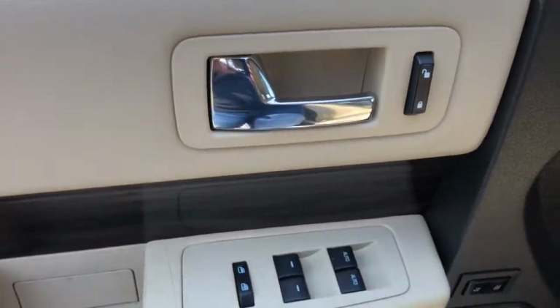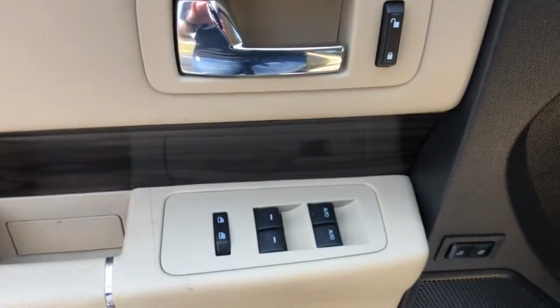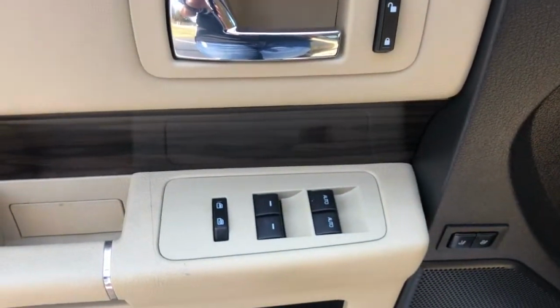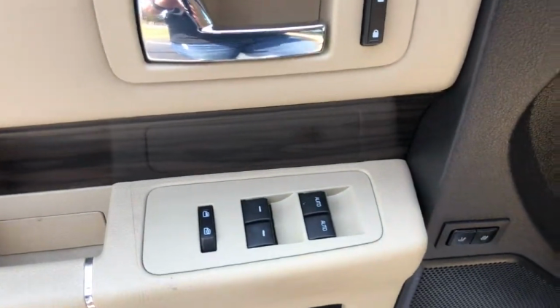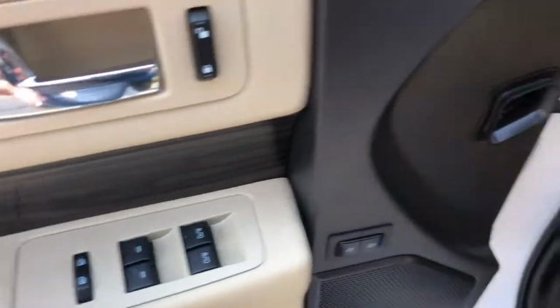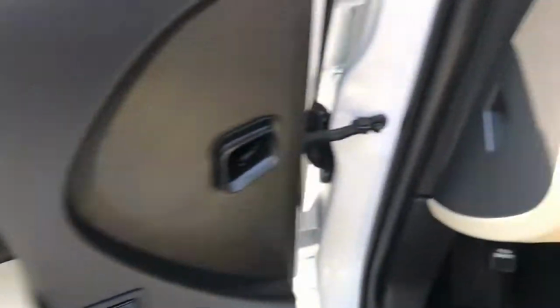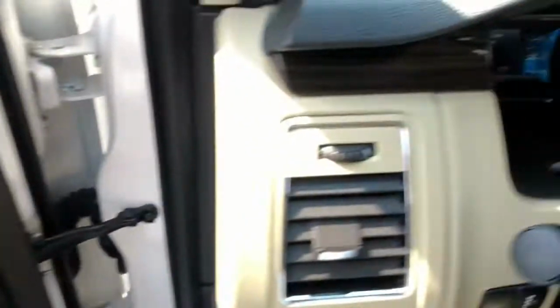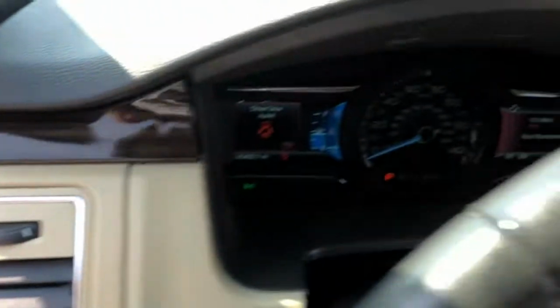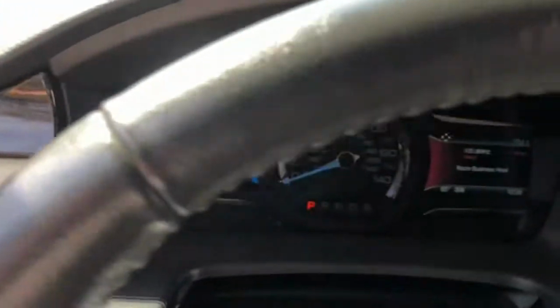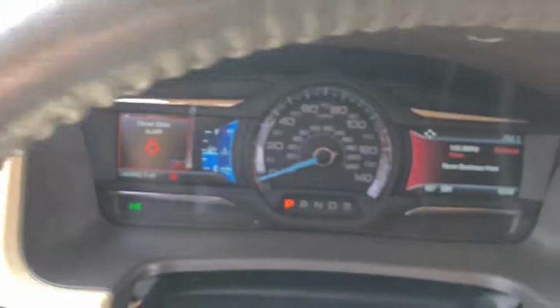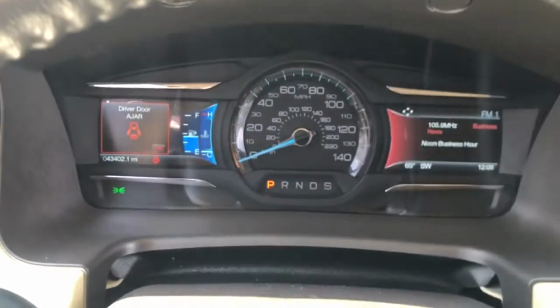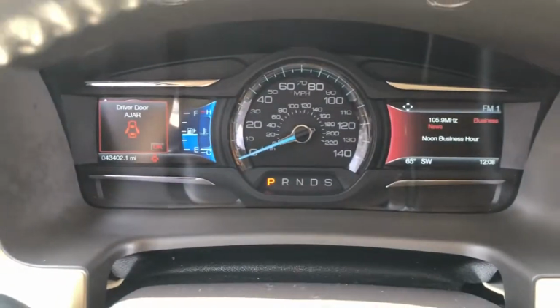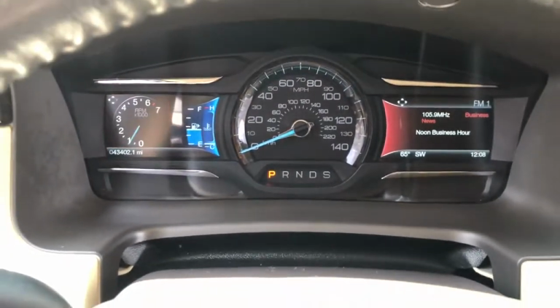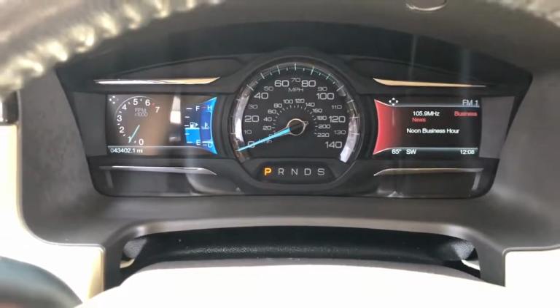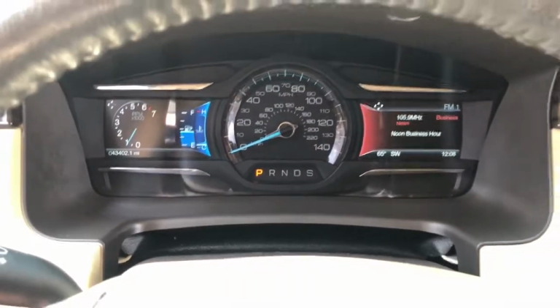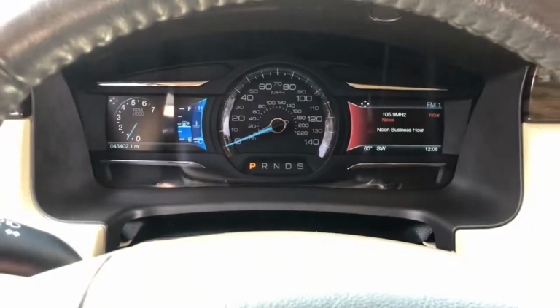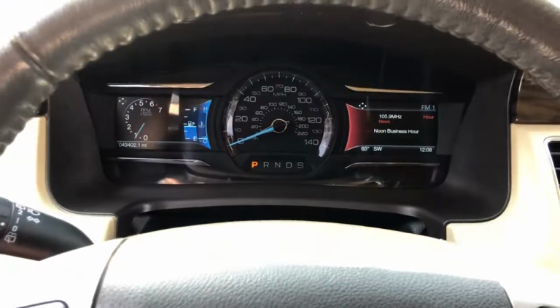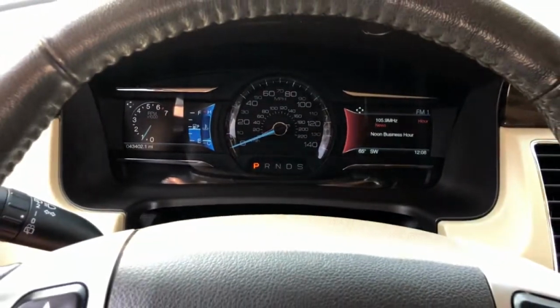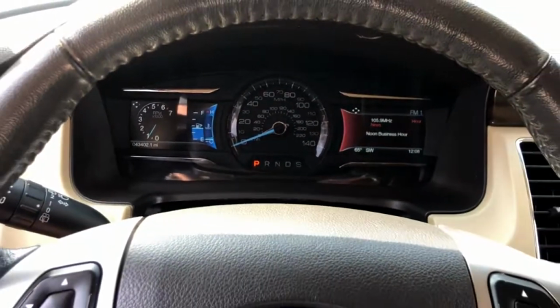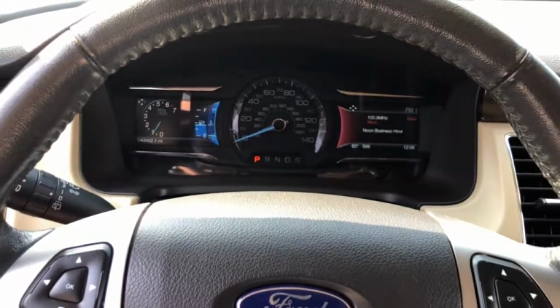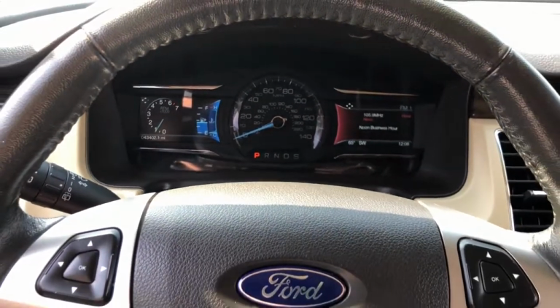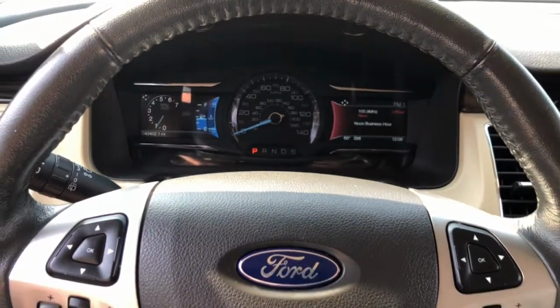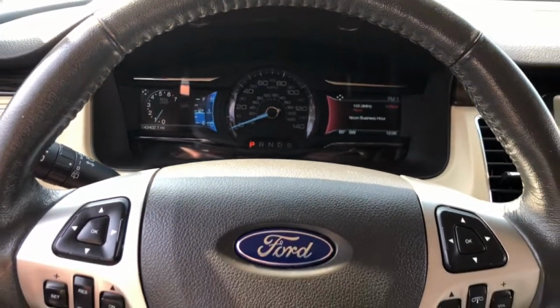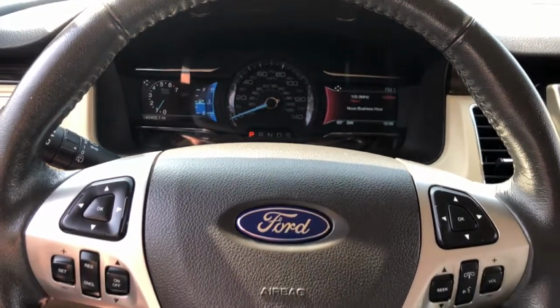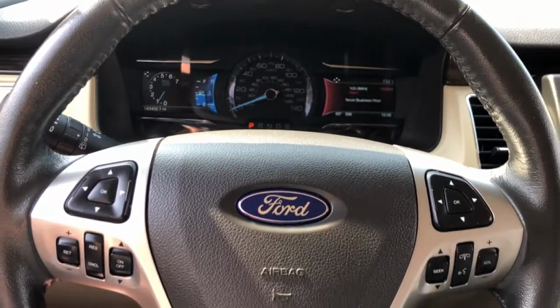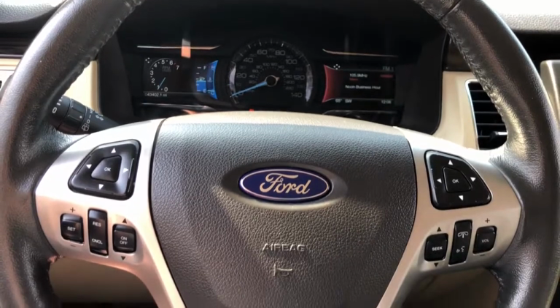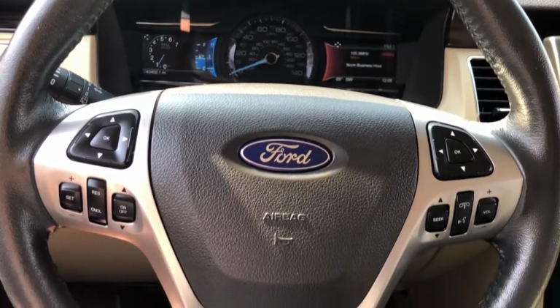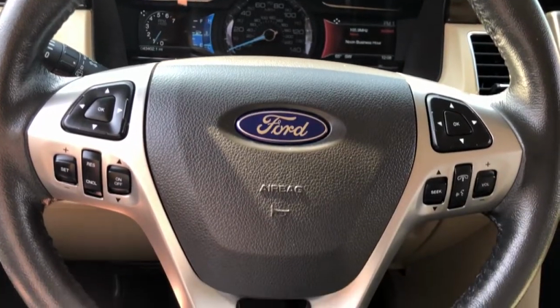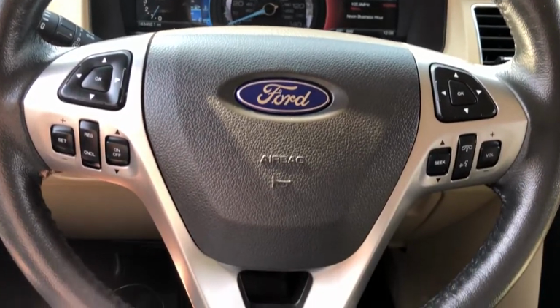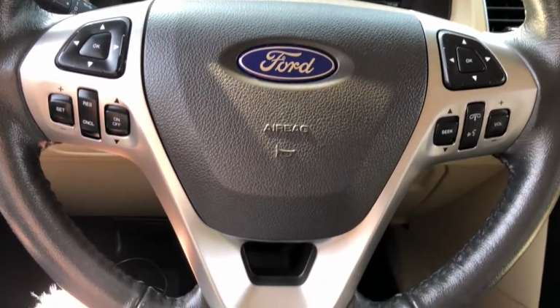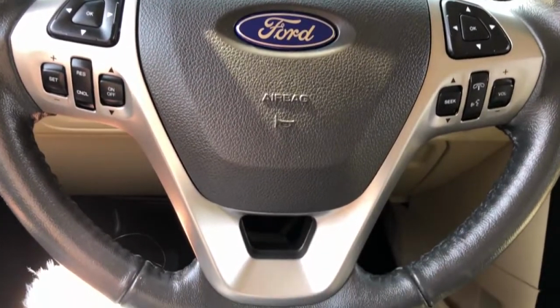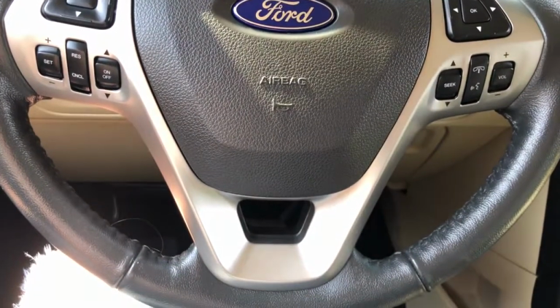This family hauler prioritizes spacious seating, creature comforts, ergonomic instruments and controls, and ample cargo storage to create the ultimate road trip or commuter vehicle.